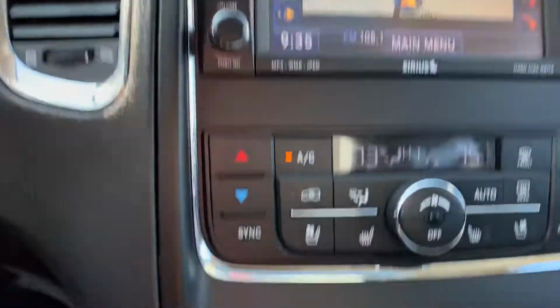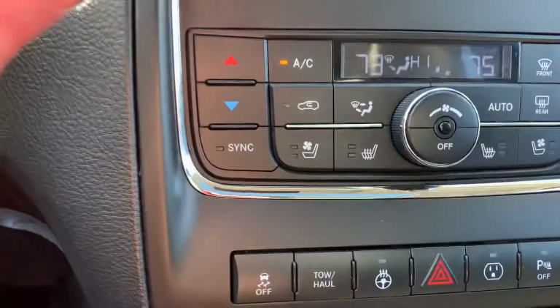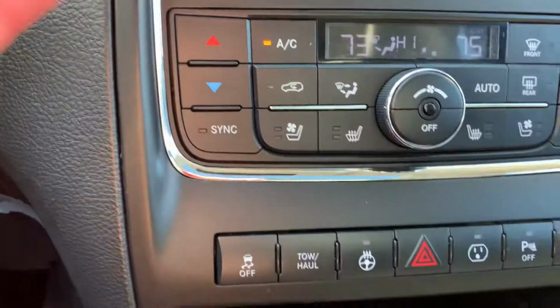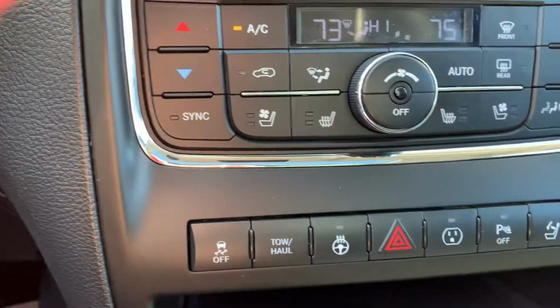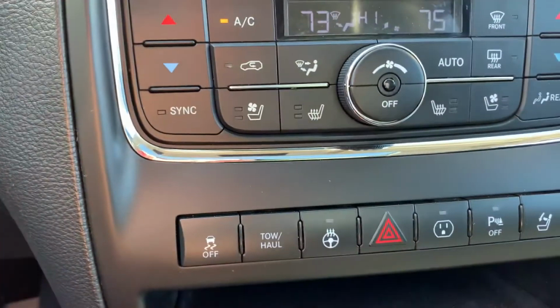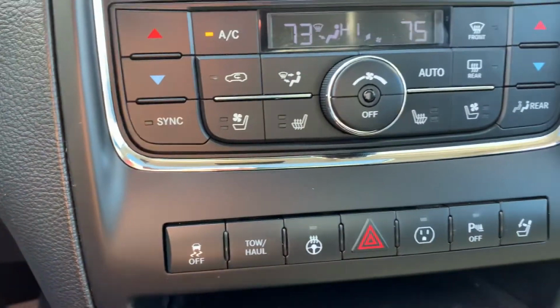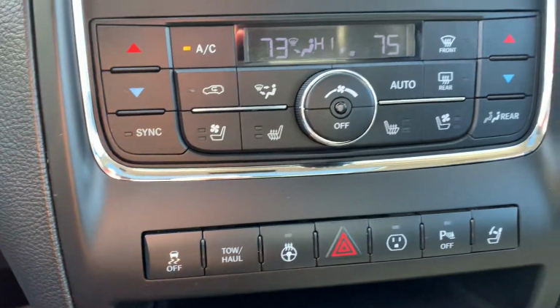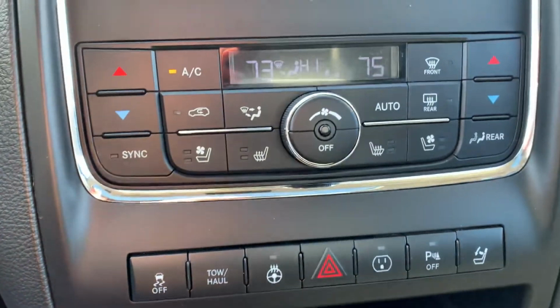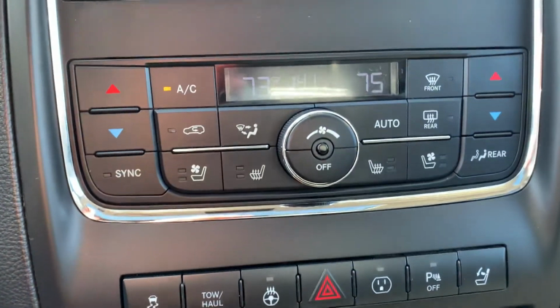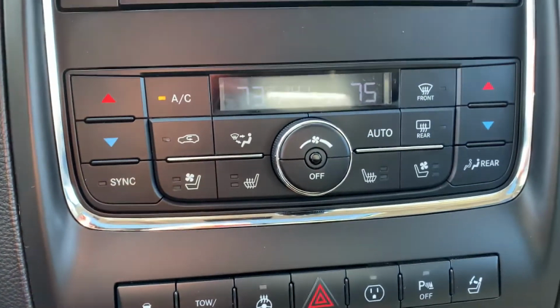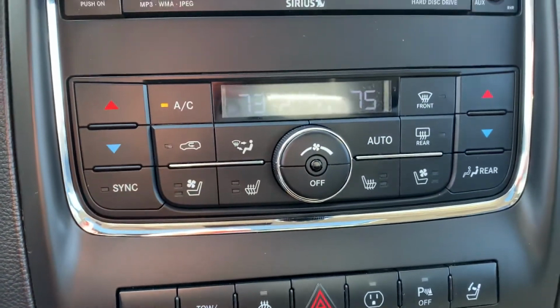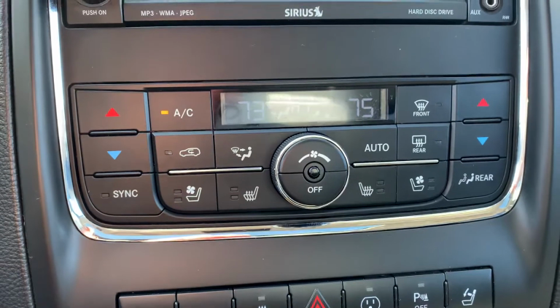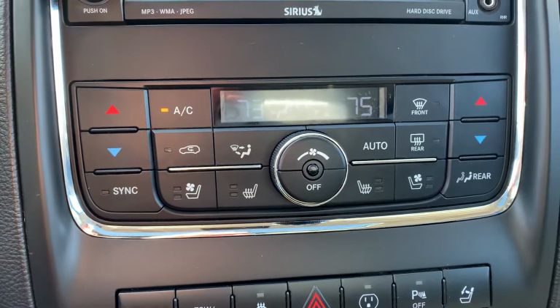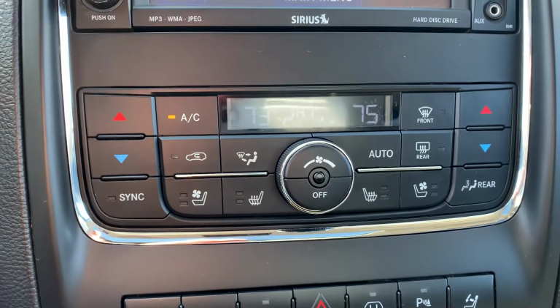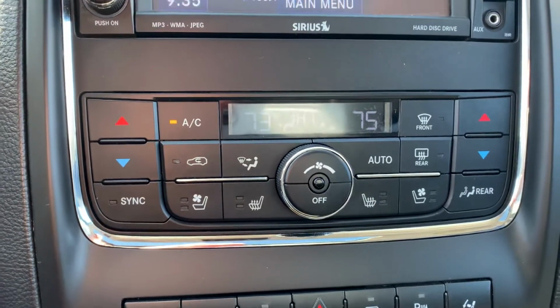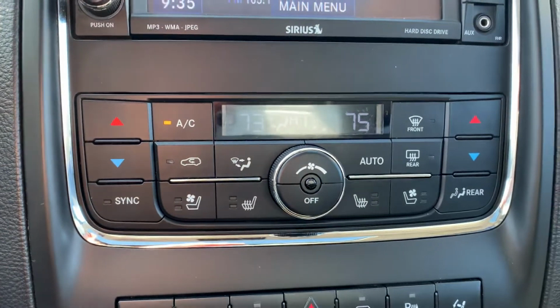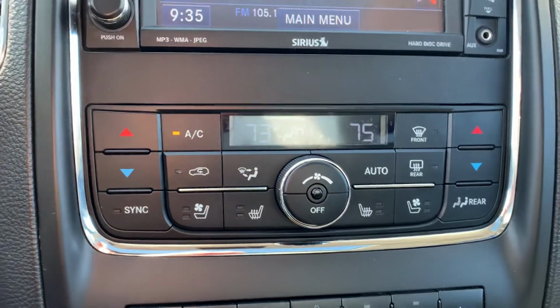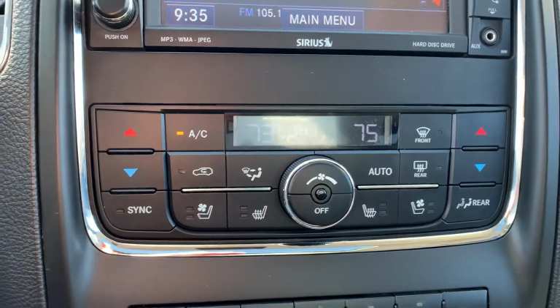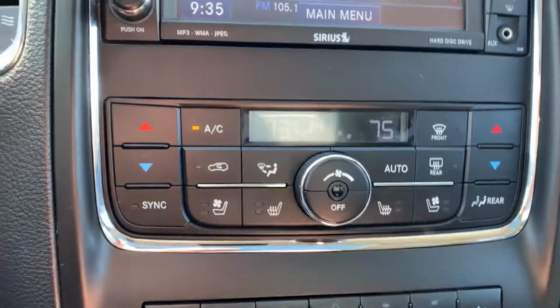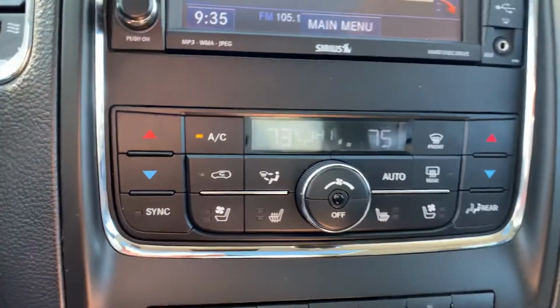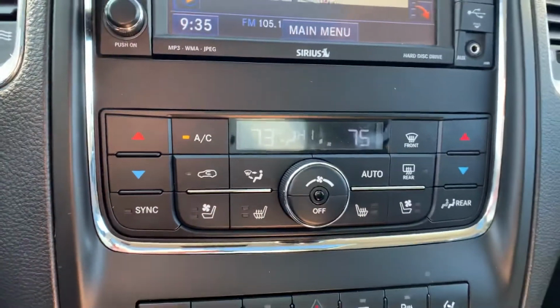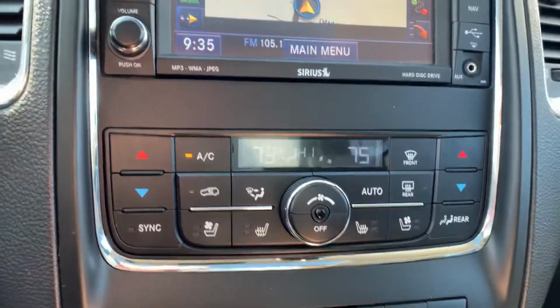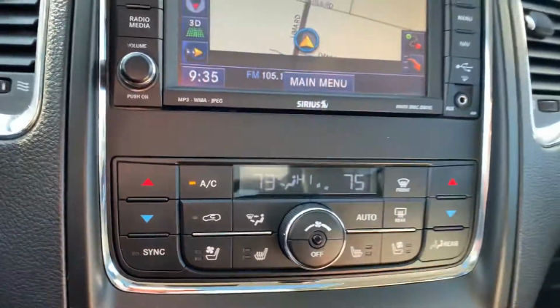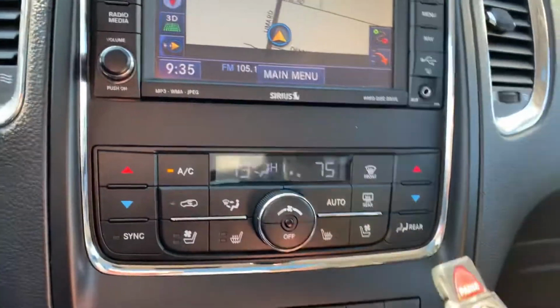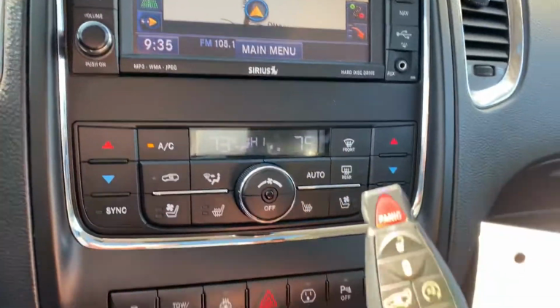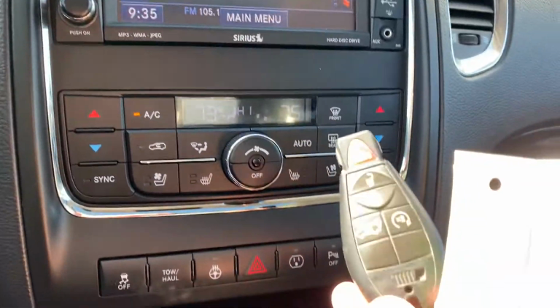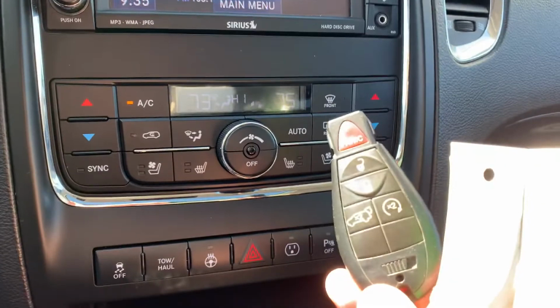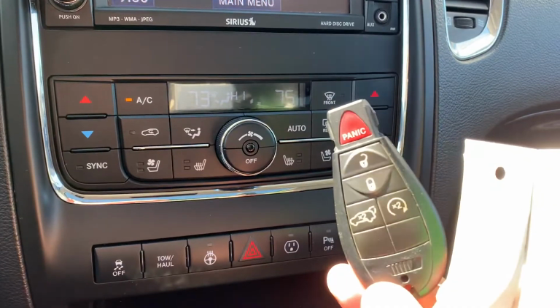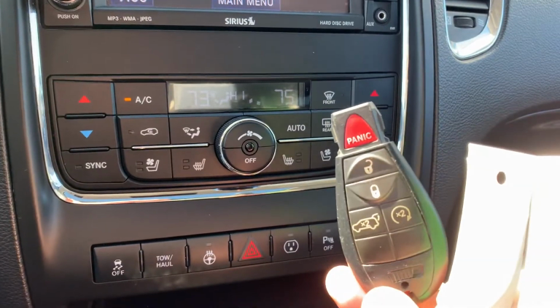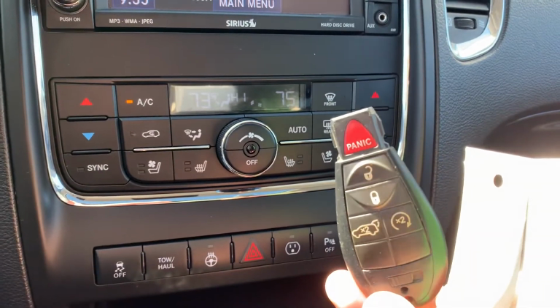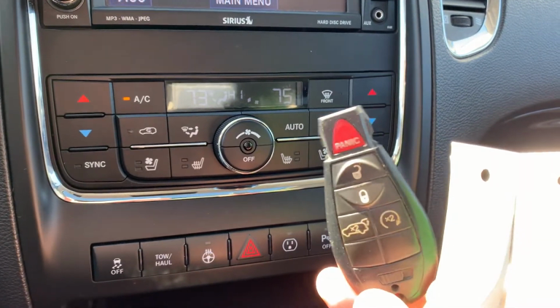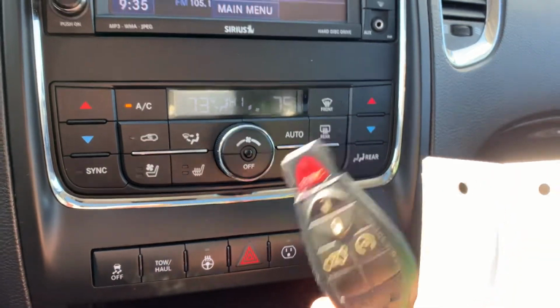This has the heated steering wheel along with heated seats and air-conditioned seats for the driver and the passenger. Dual climate control. This vehicle is equipped with remote start. Power rear hatch.